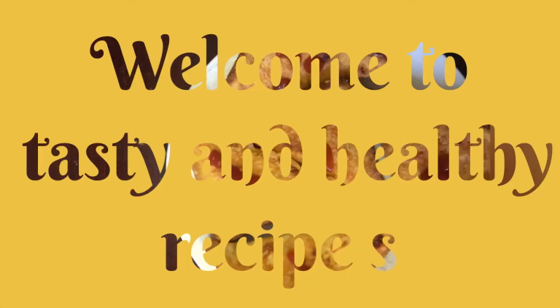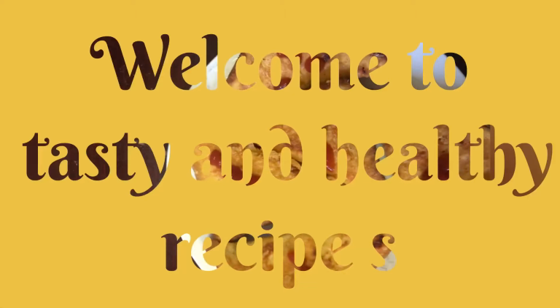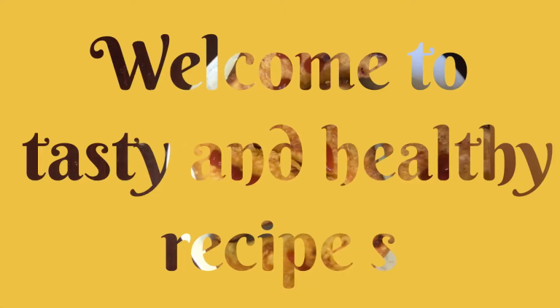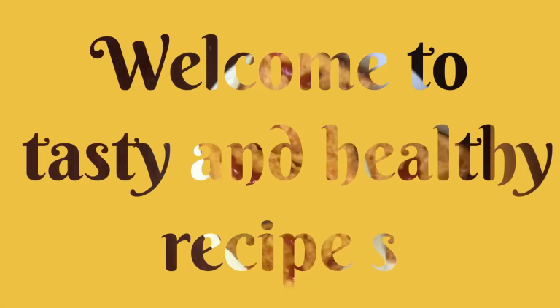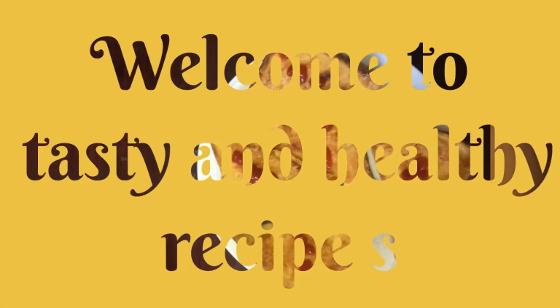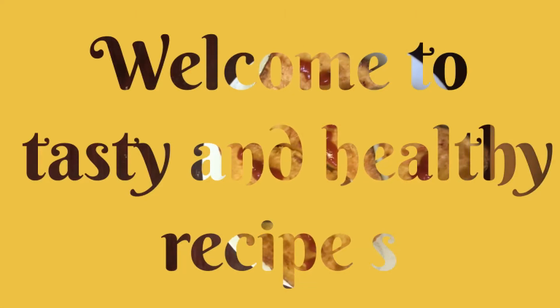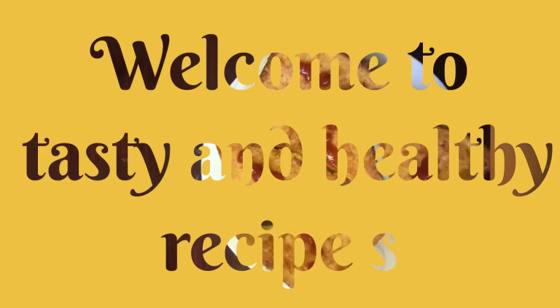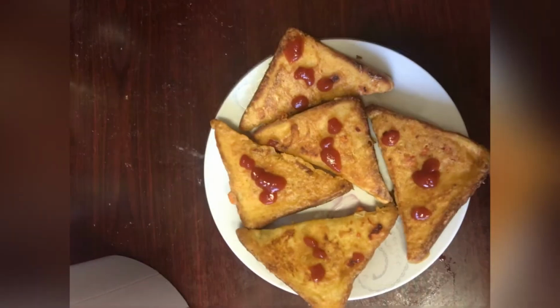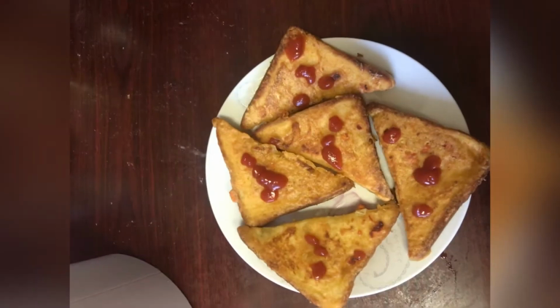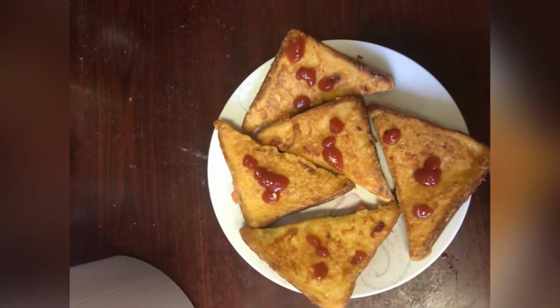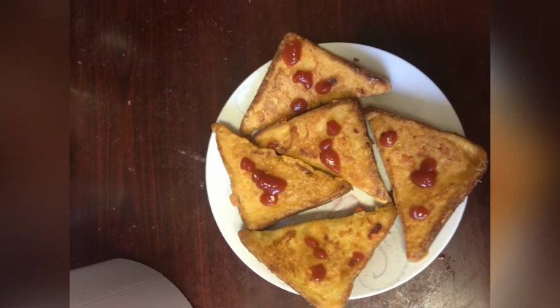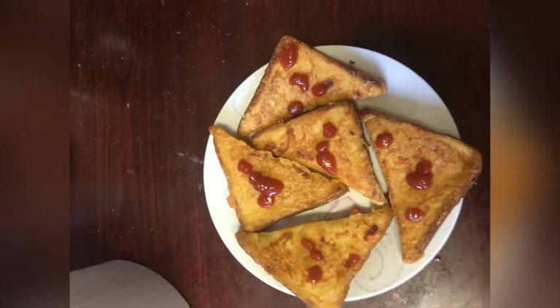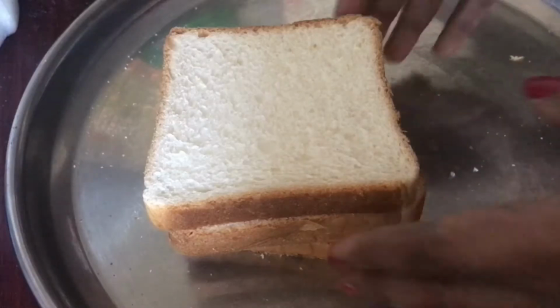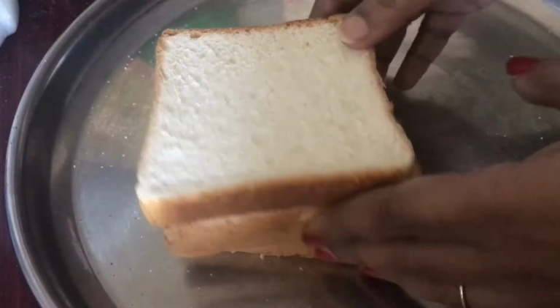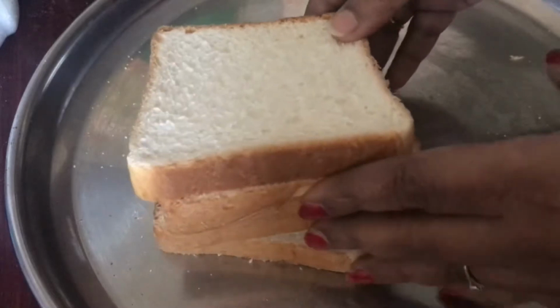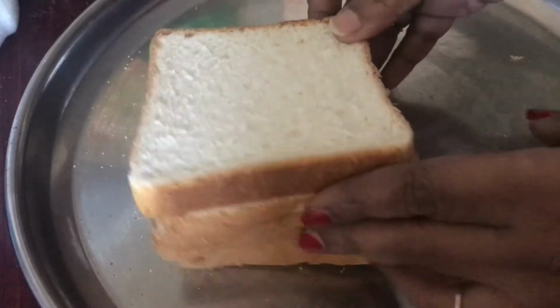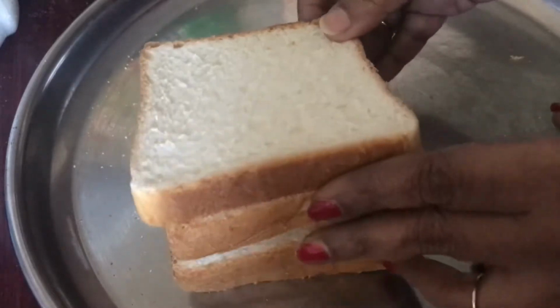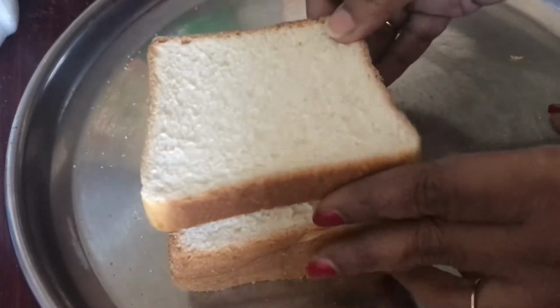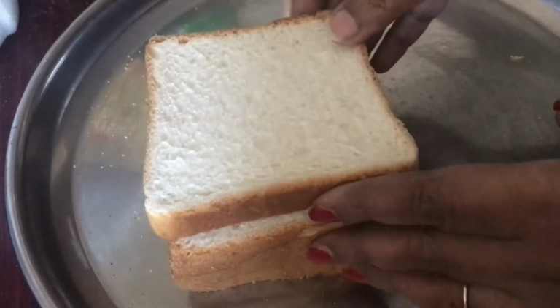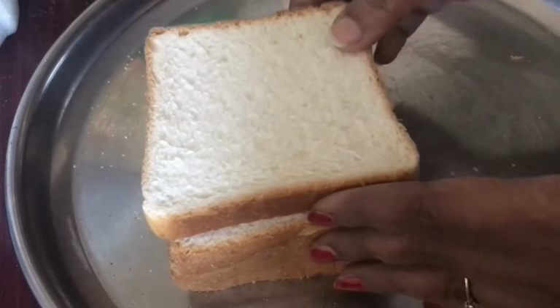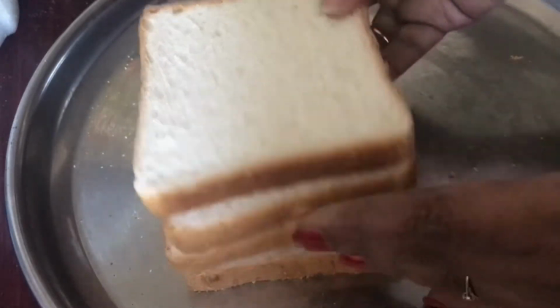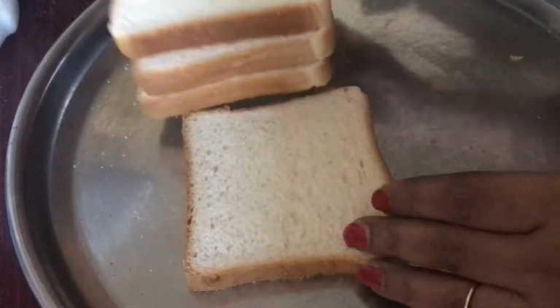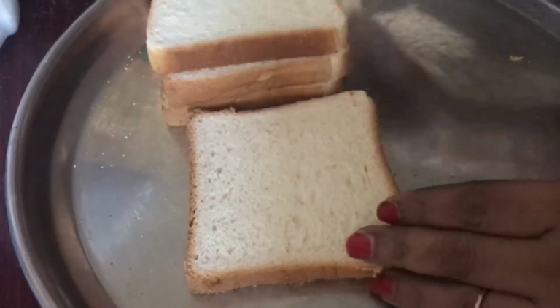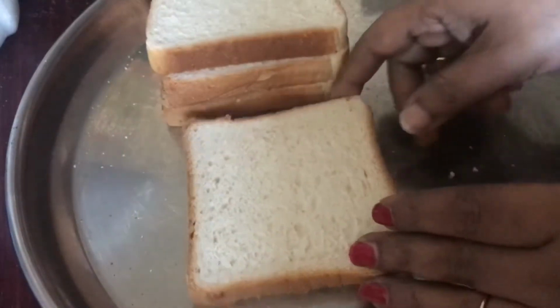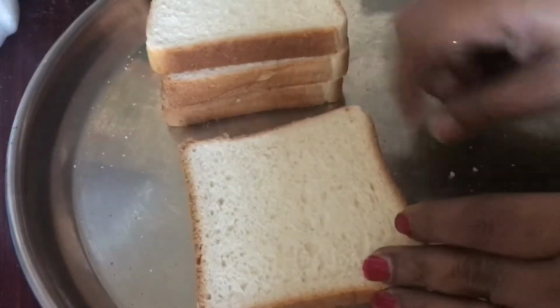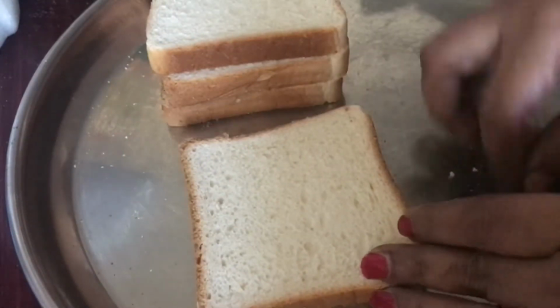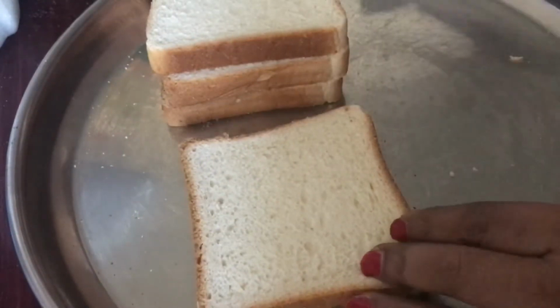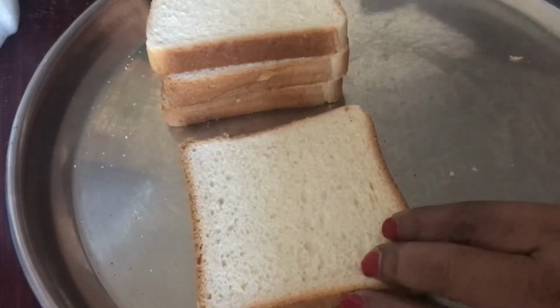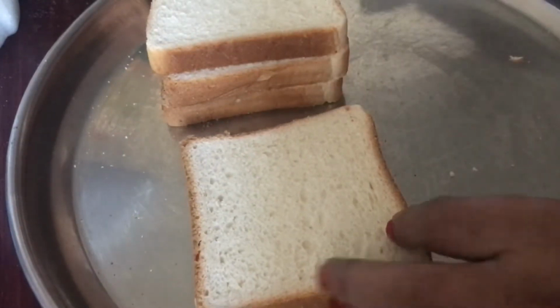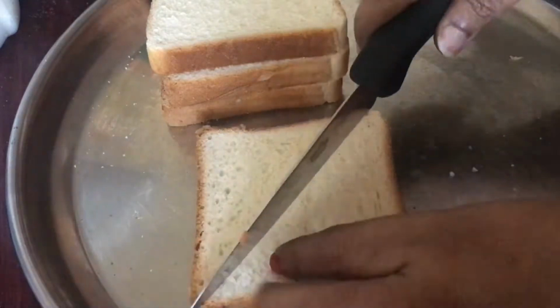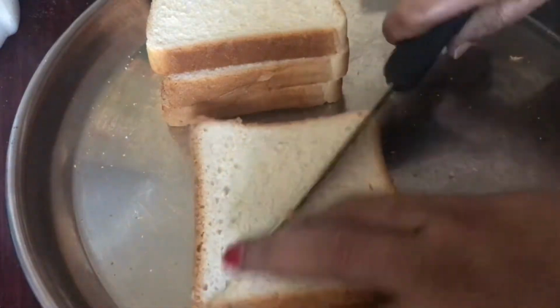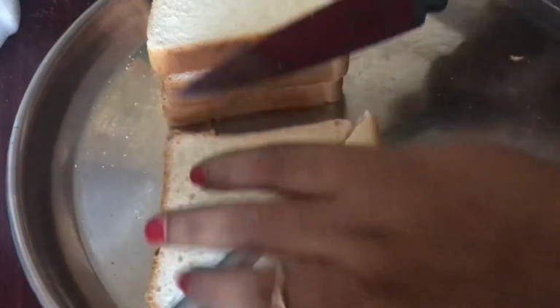Hello friends, welcome here in the easy actor. I have an evening snack — this is a bread pack. I have 3 to 4 bread pieces. This is a triangle shape.